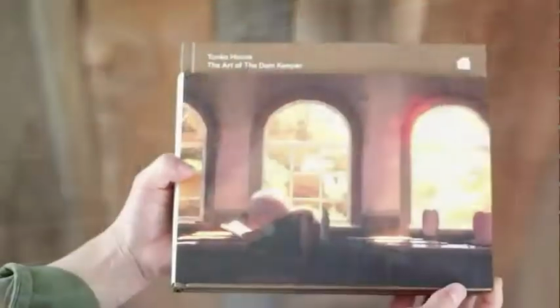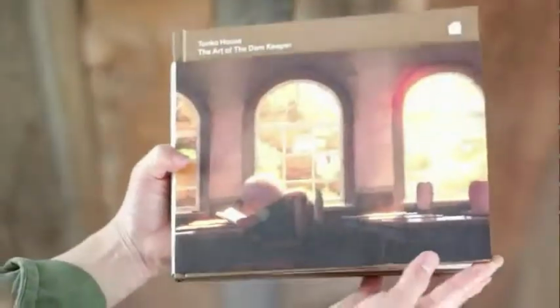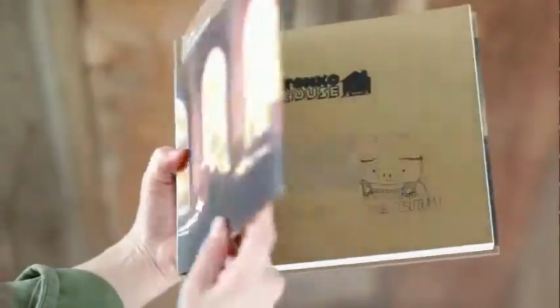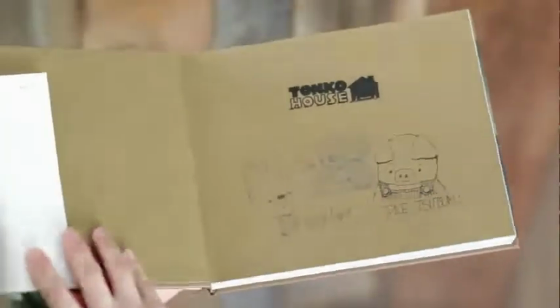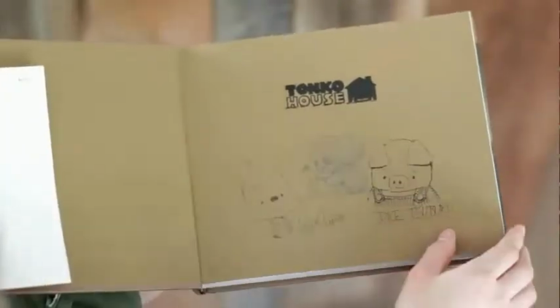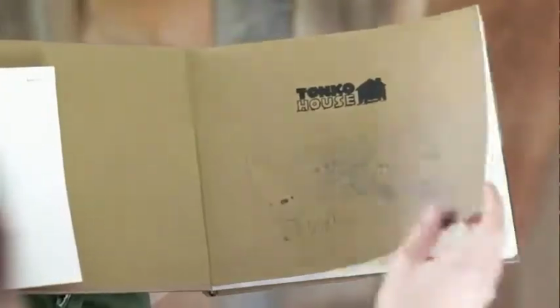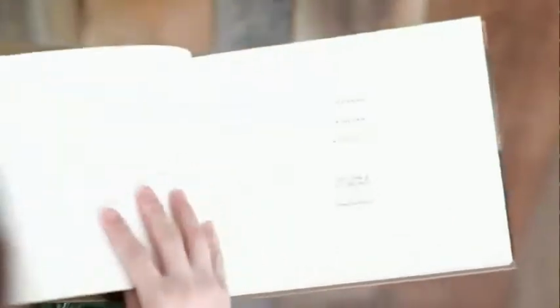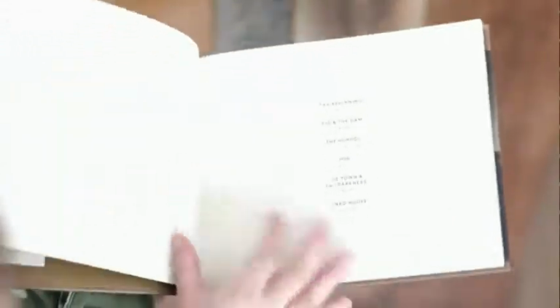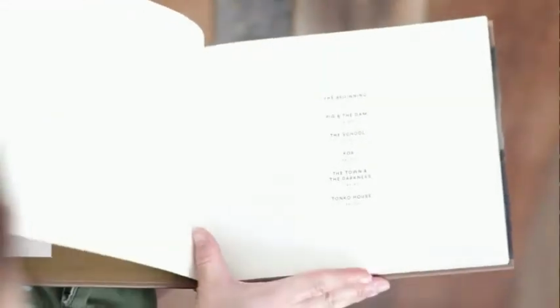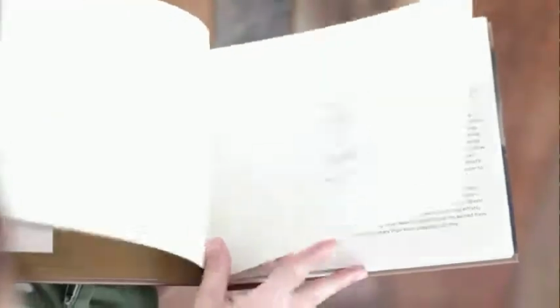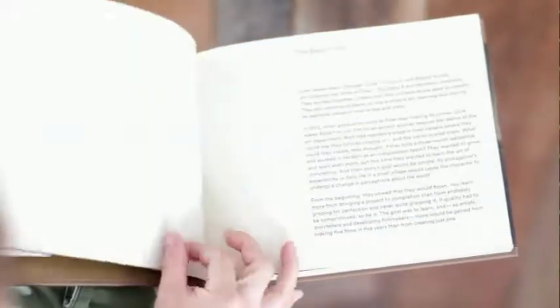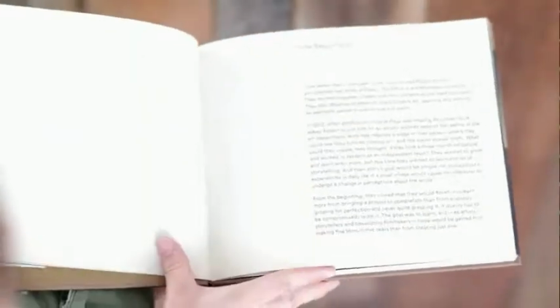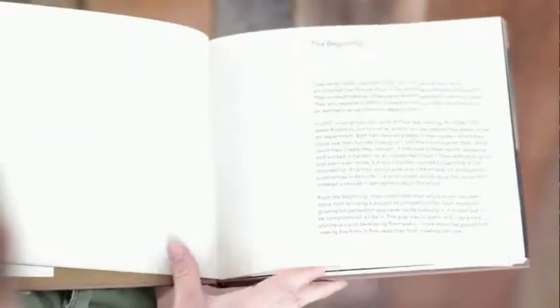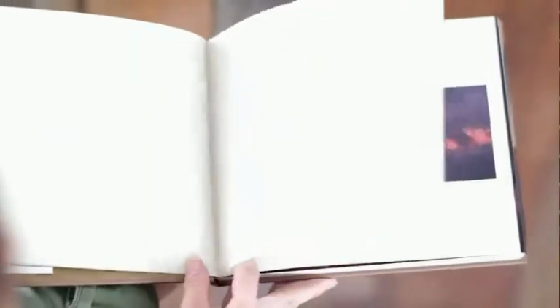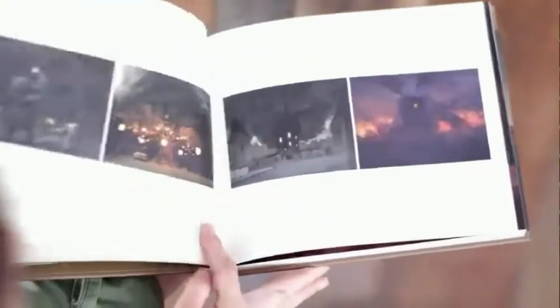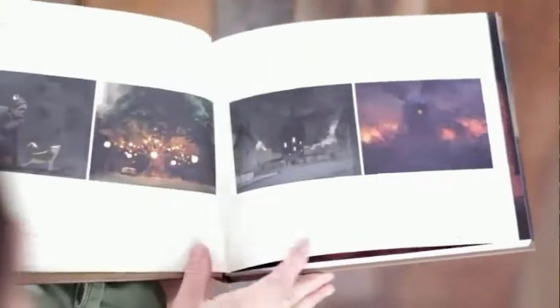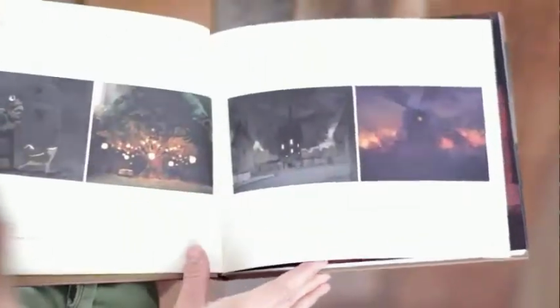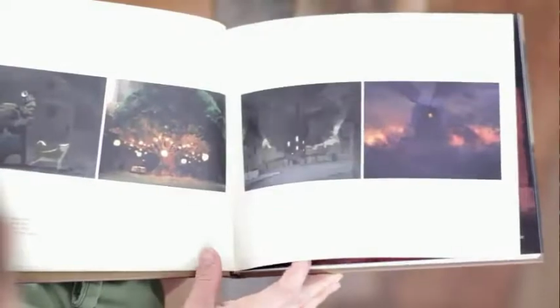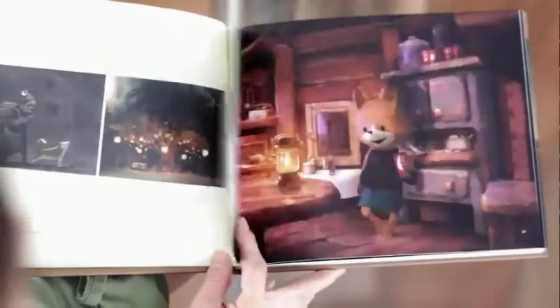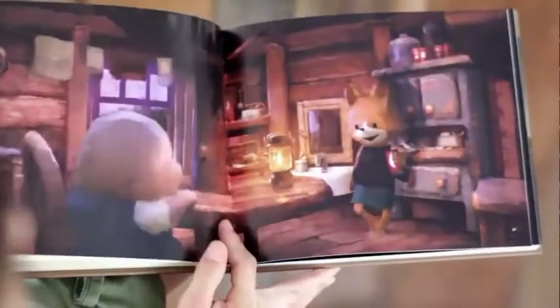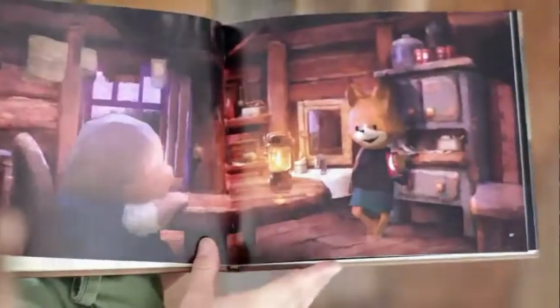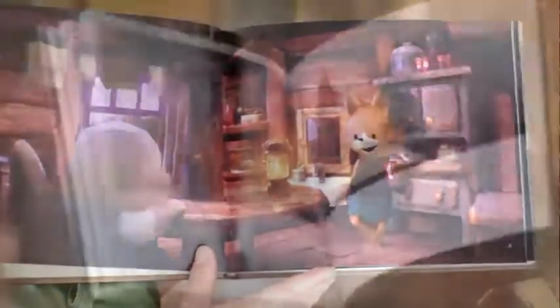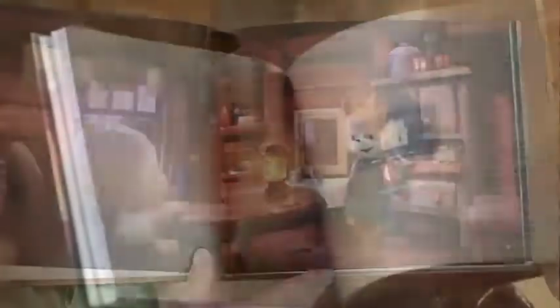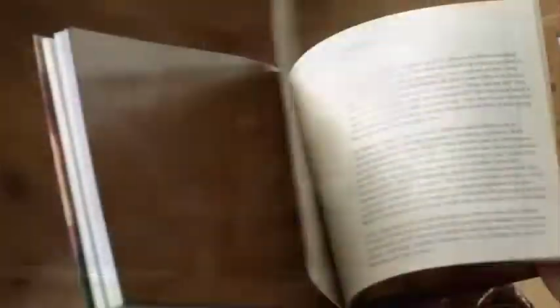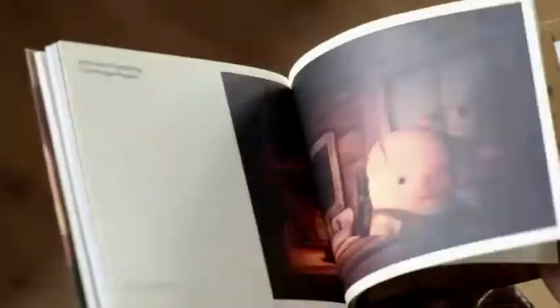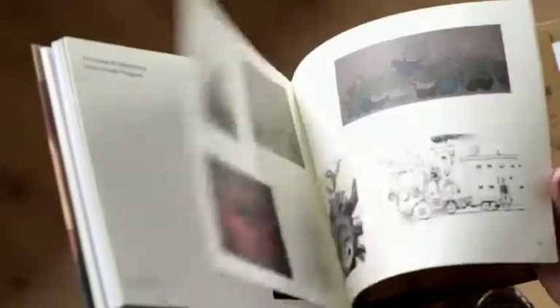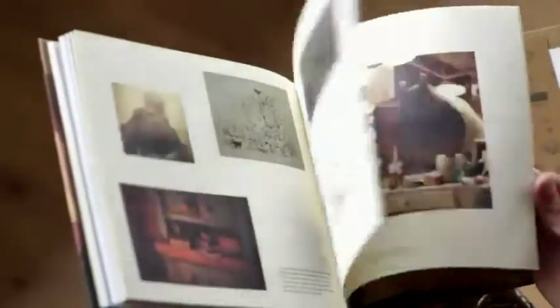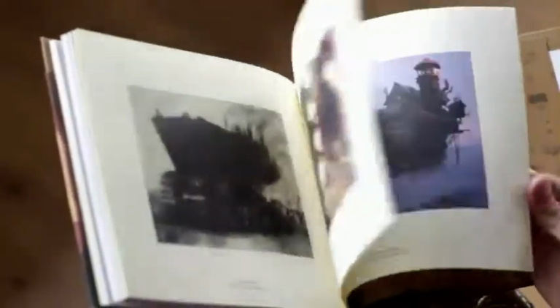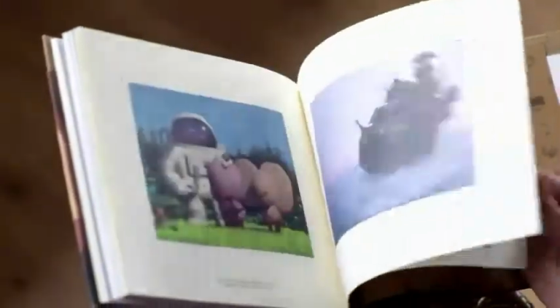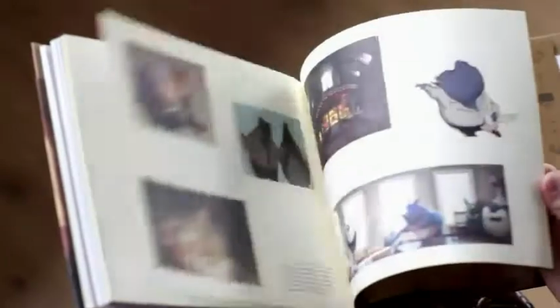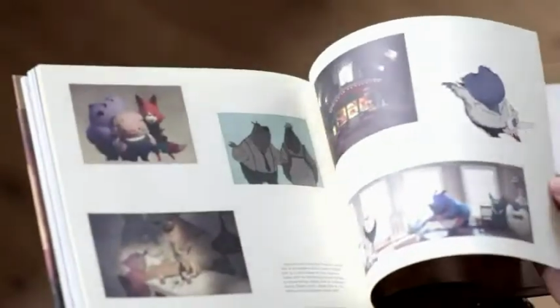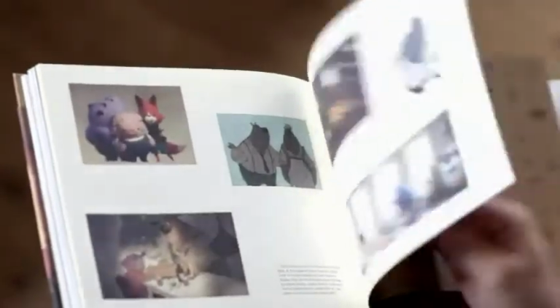It's not just an art book — you're also getting a backstory of how Tonko House came about, and the making of The Dam Keeper.